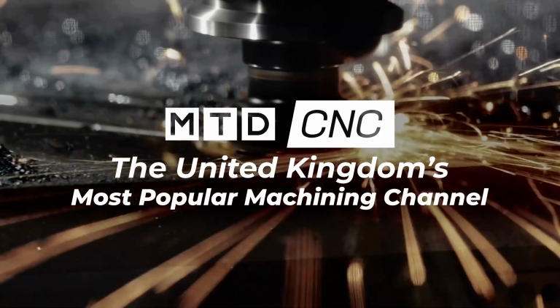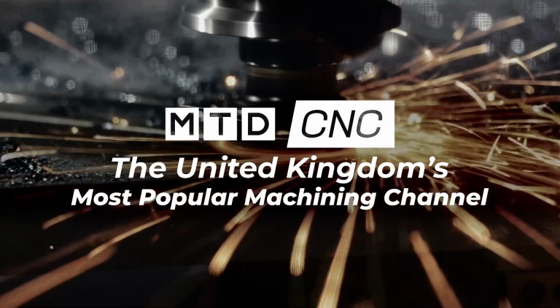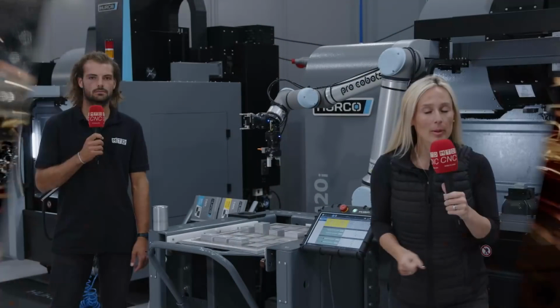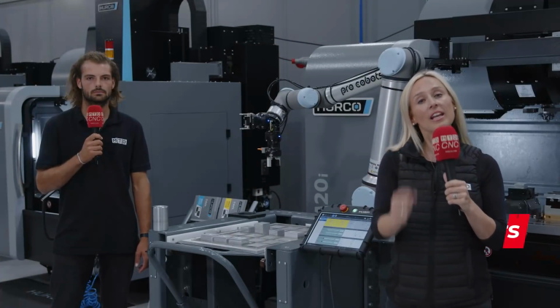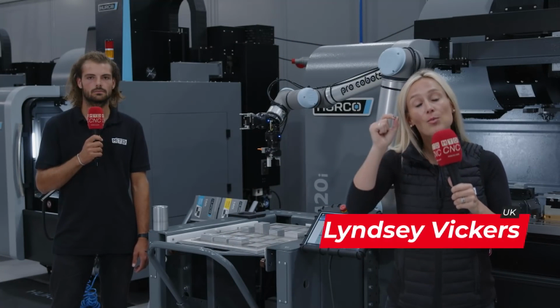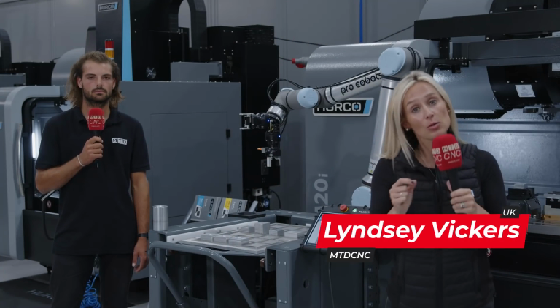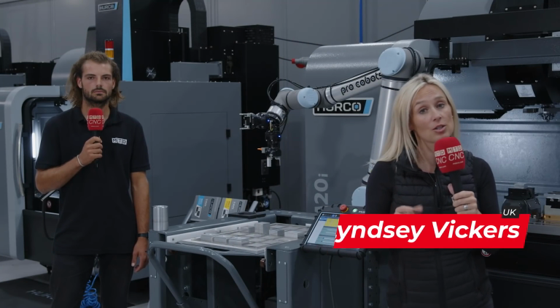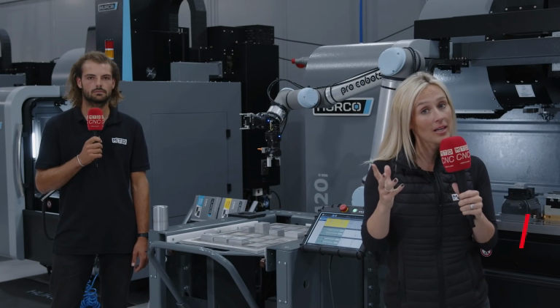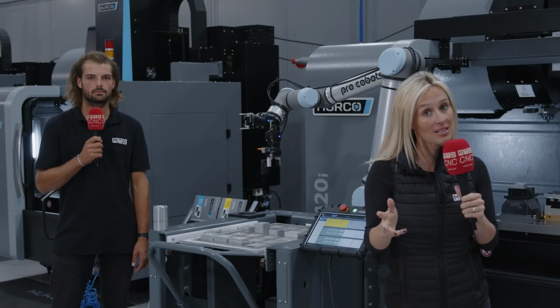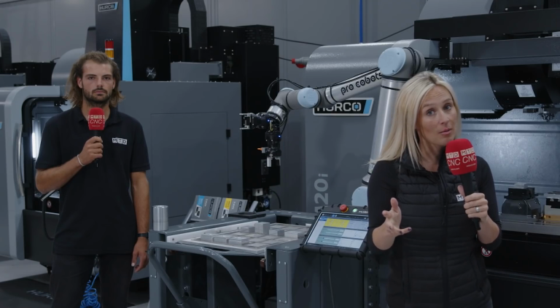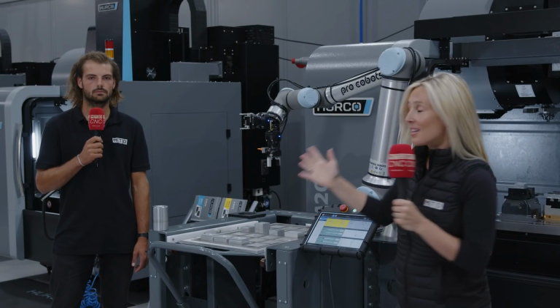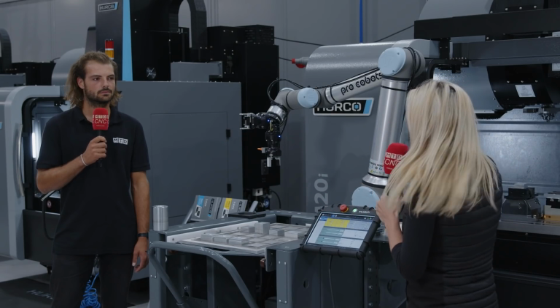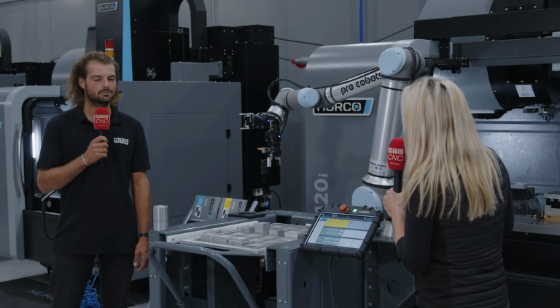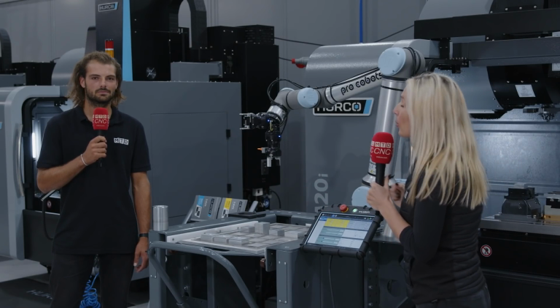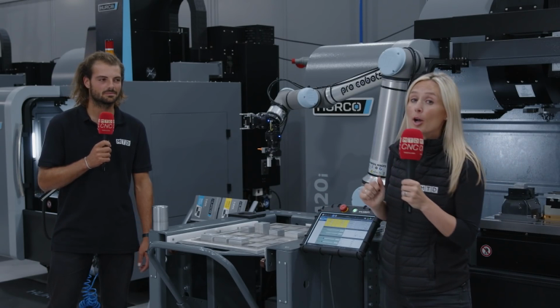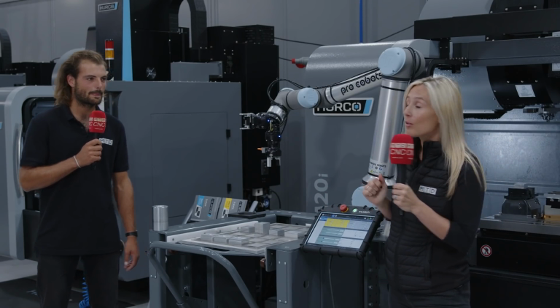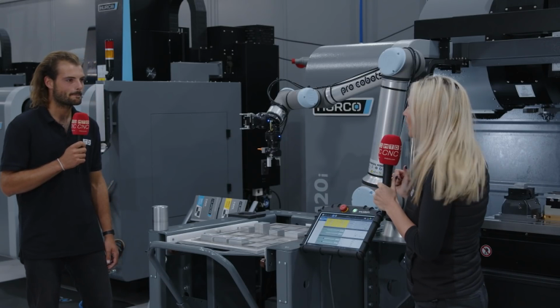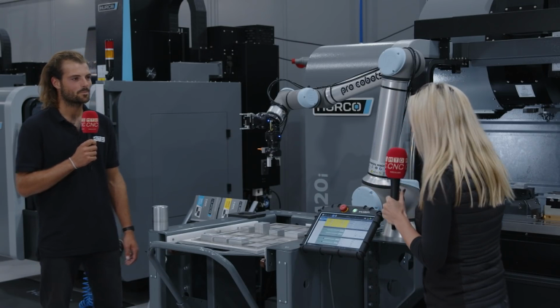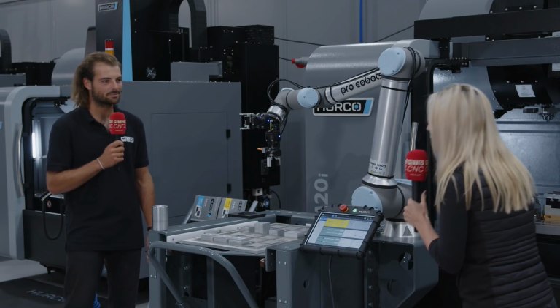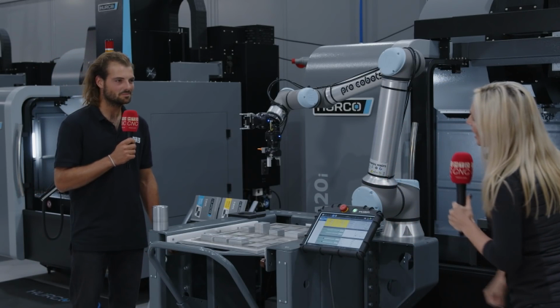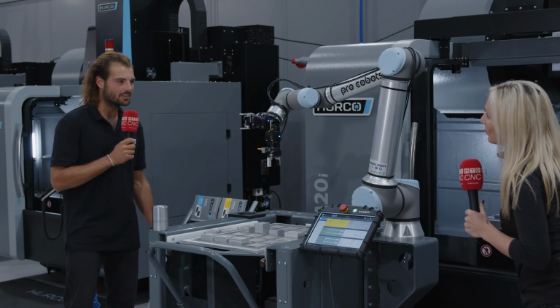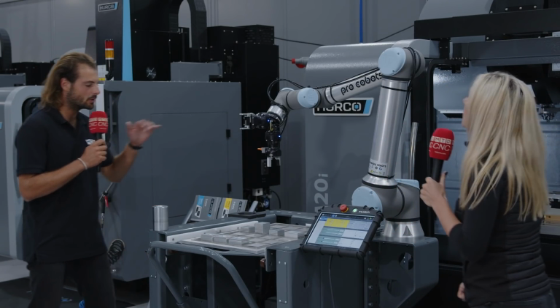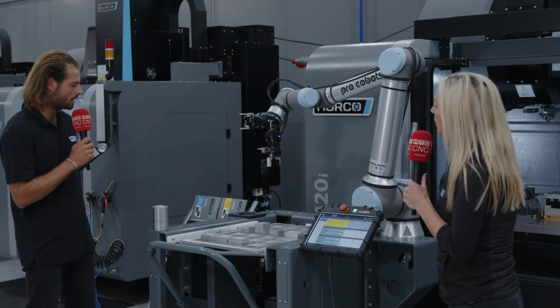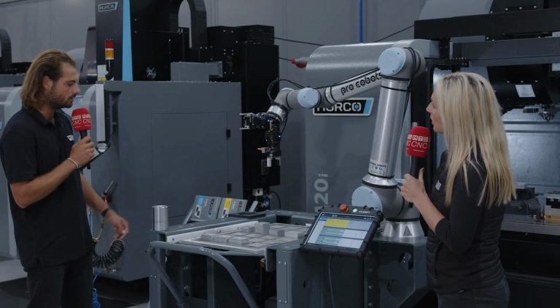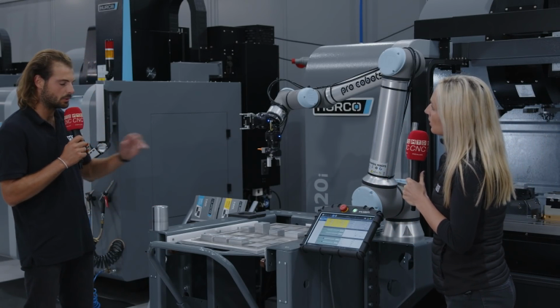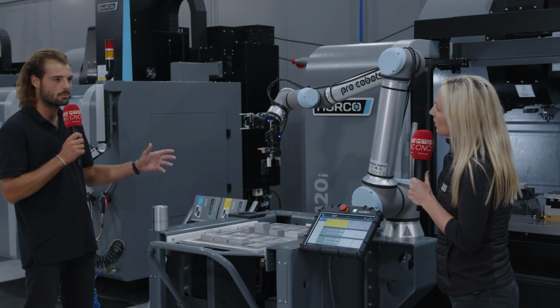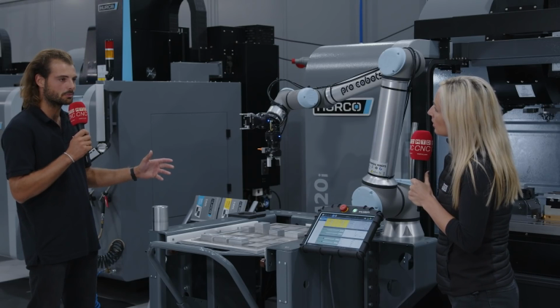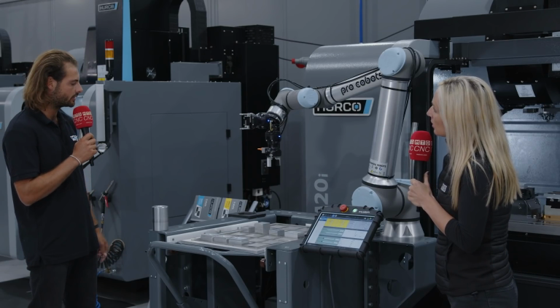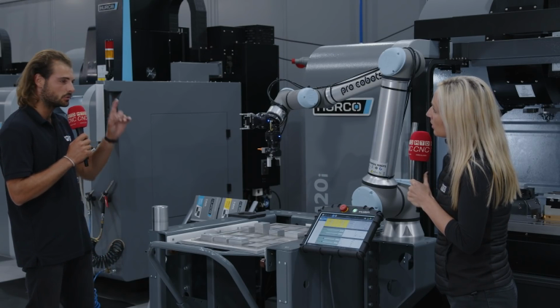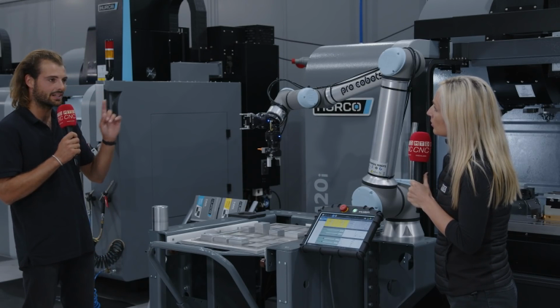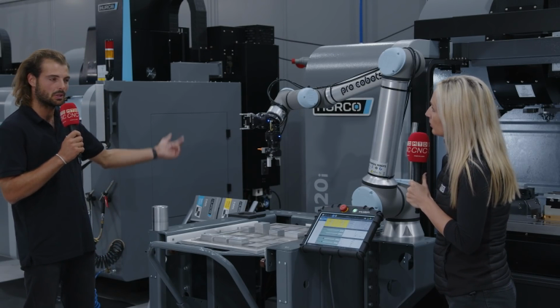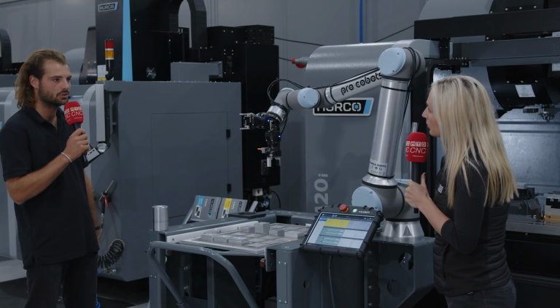In the current climate, we believe that you need automation to remain competitive. Let's take a look at the pro-cobot from Herco. These pro-cobots by Herco are a plug-and-play modular automation system which only use one connector to plug into your machine.